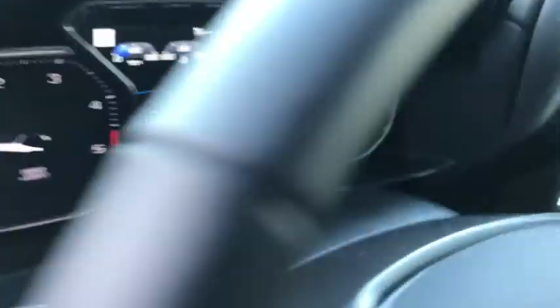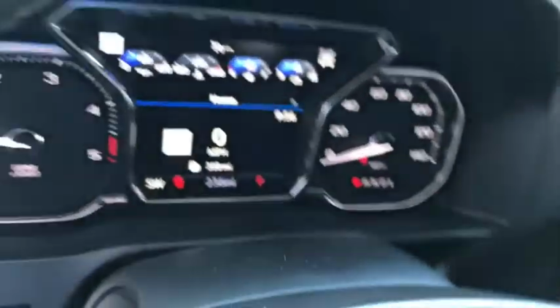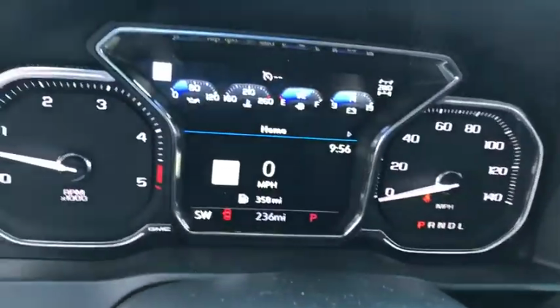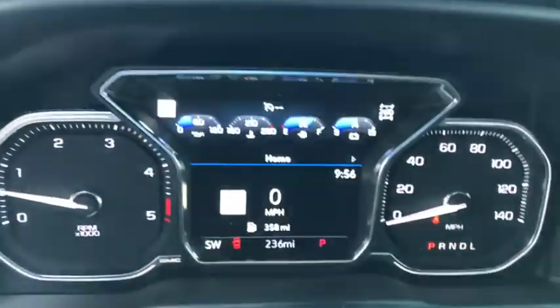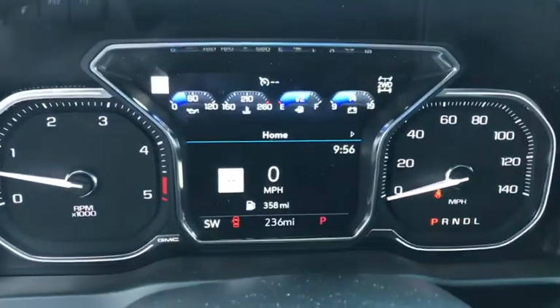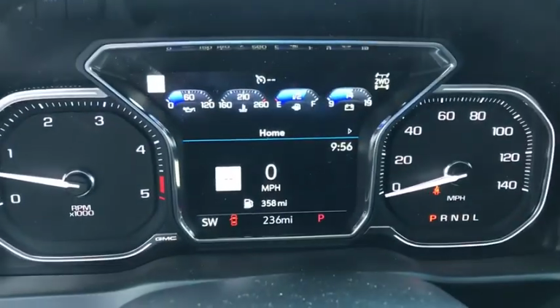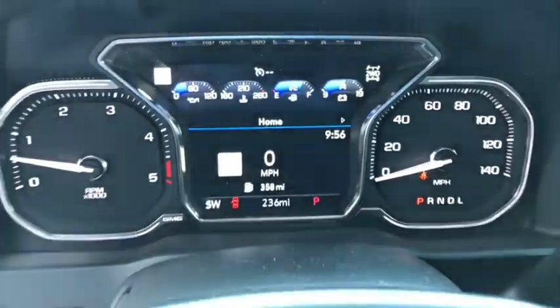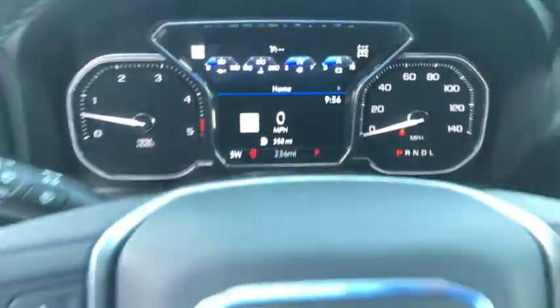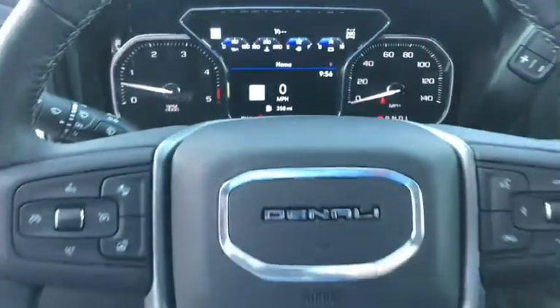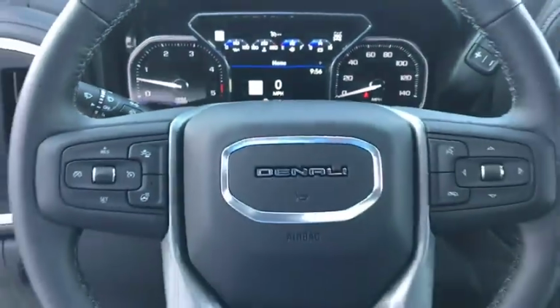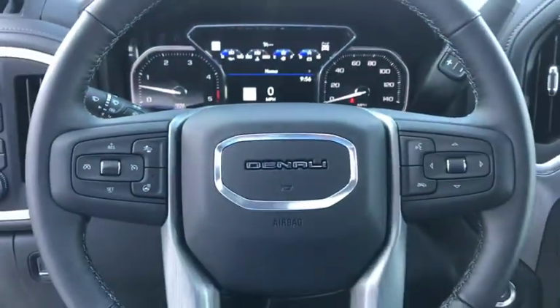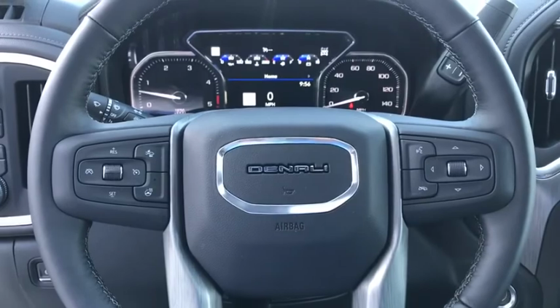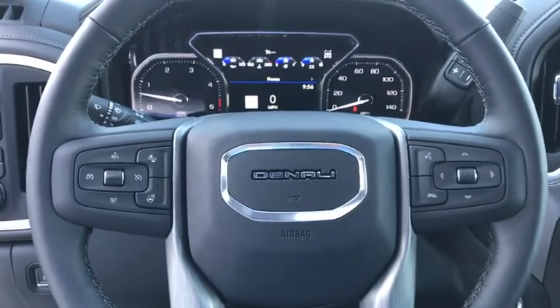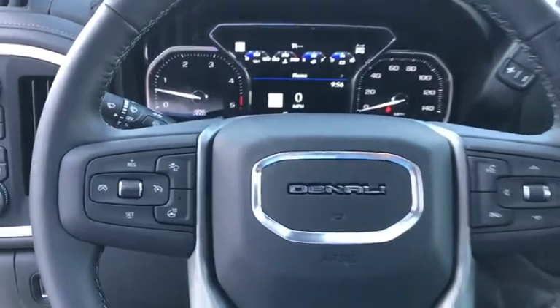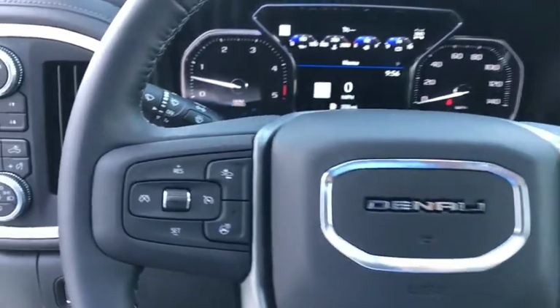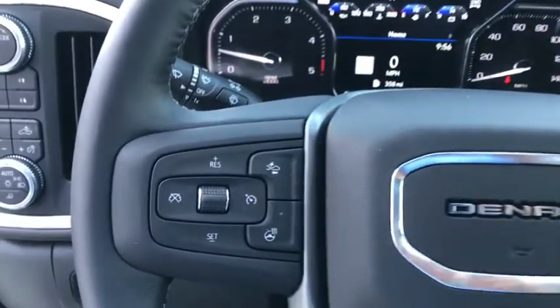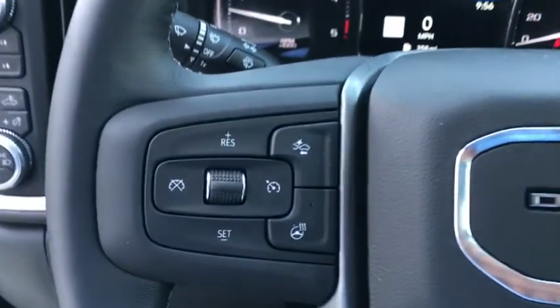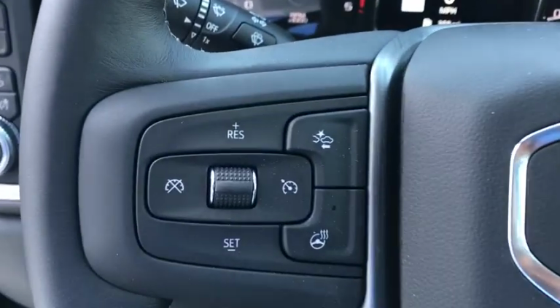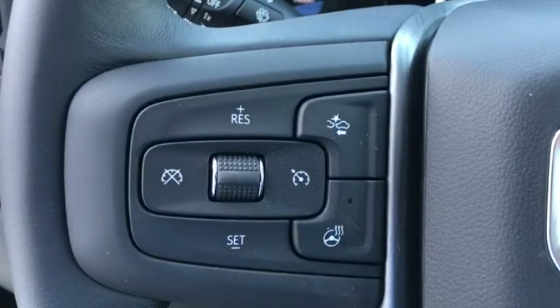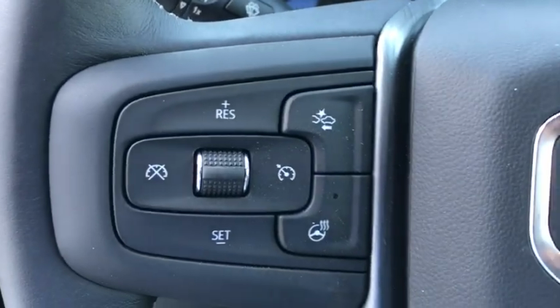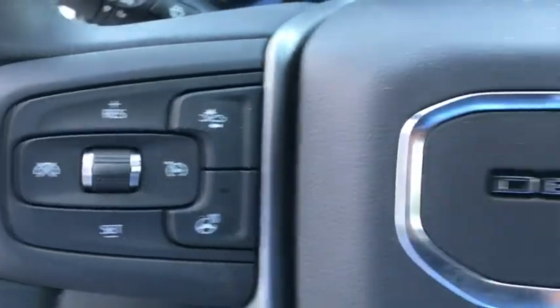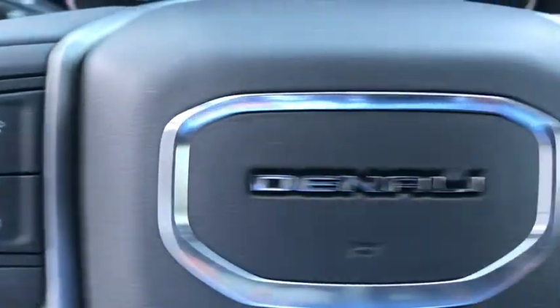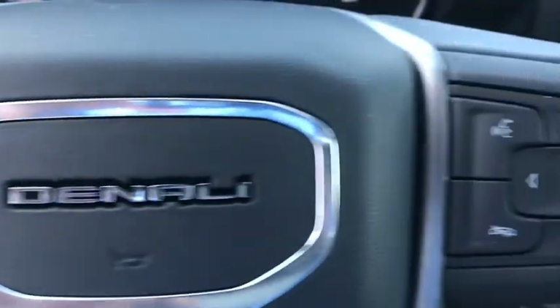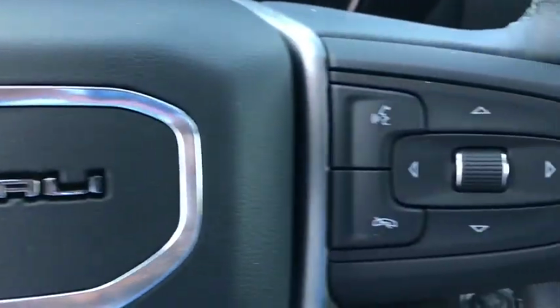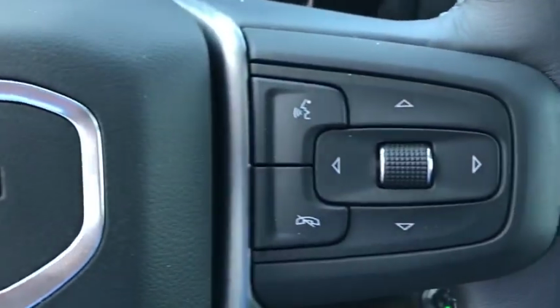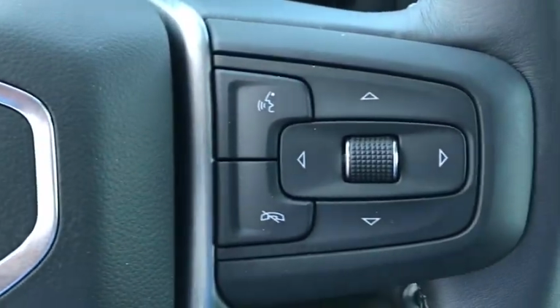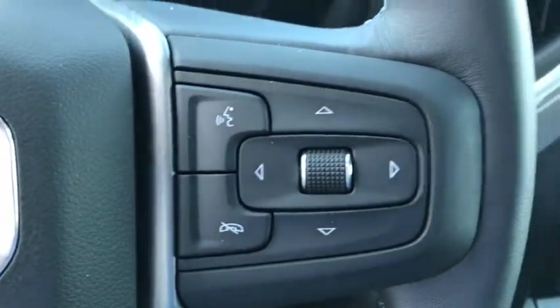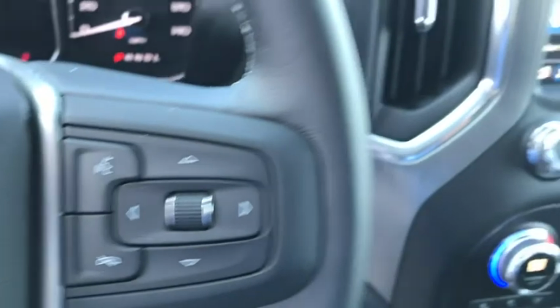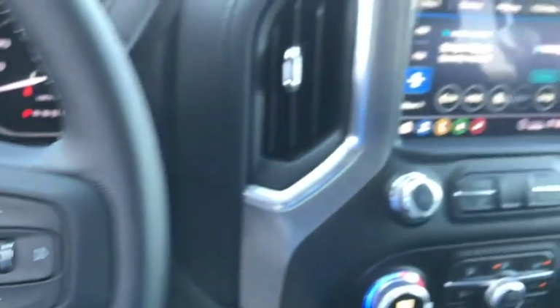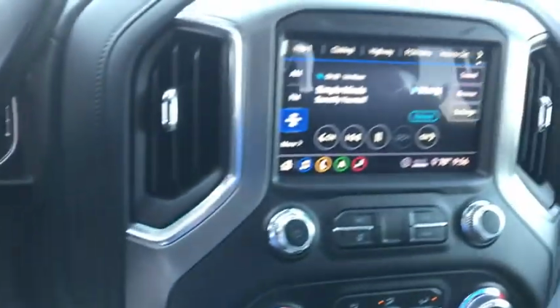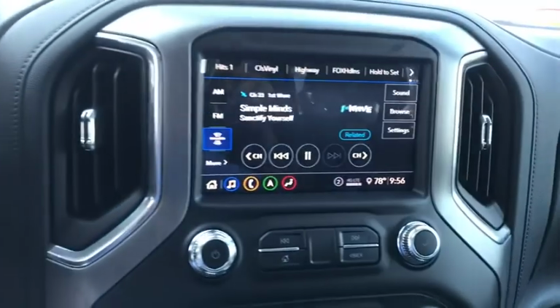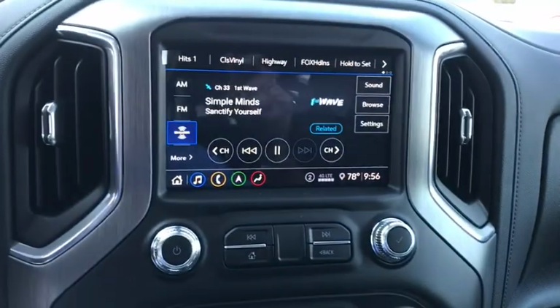Electronic stability control, heated steering wheel, fog lights, heated front seats, compass, power door locks, trip computer, security system, rear window defroster.